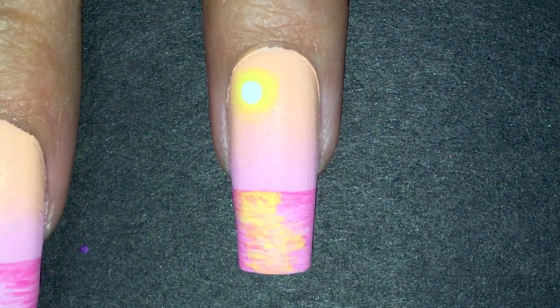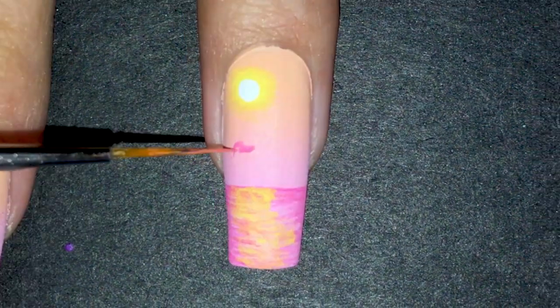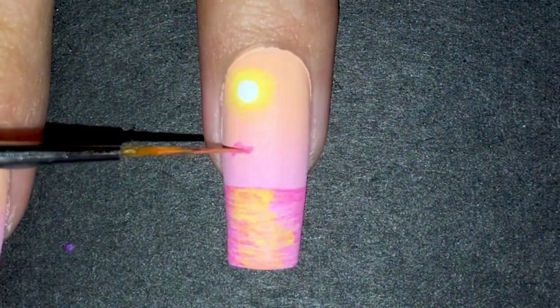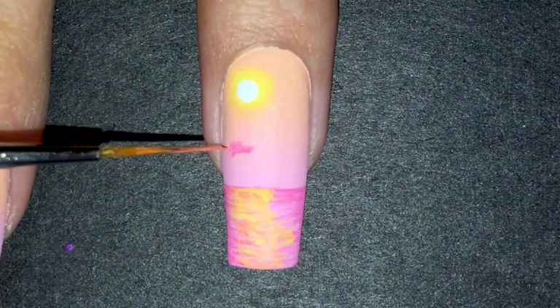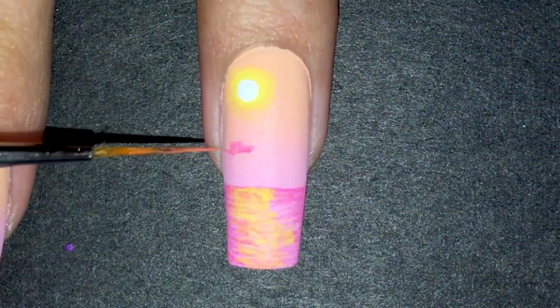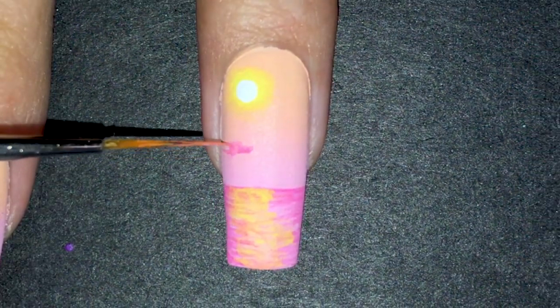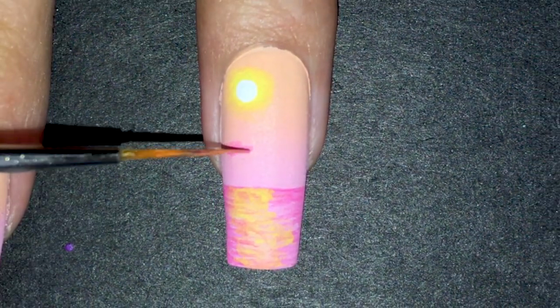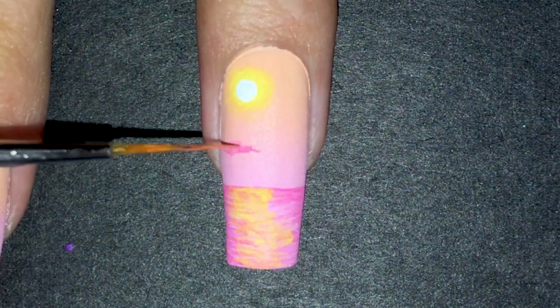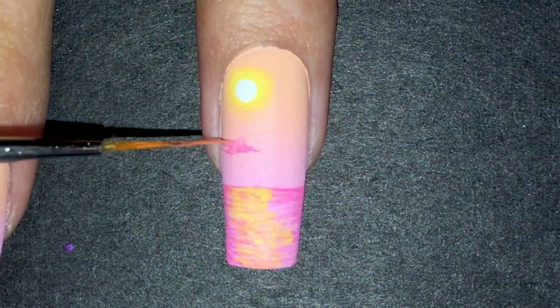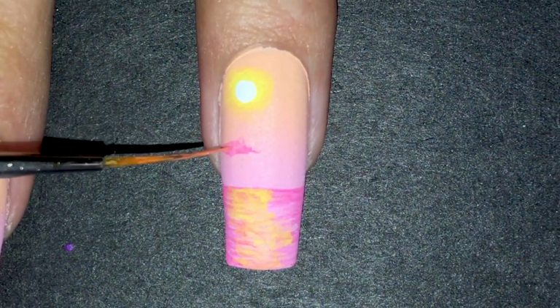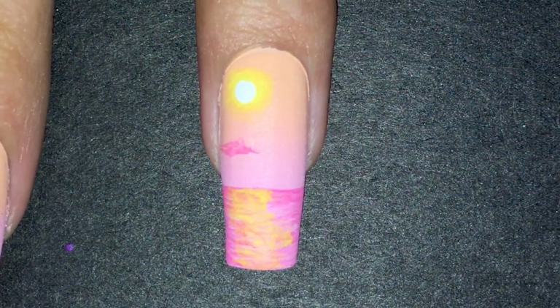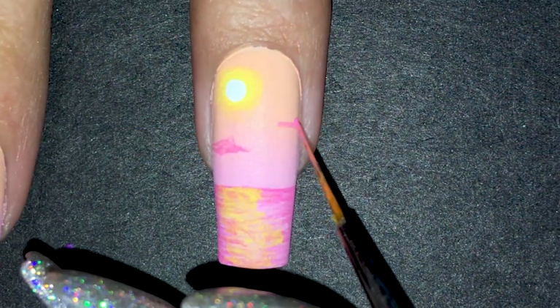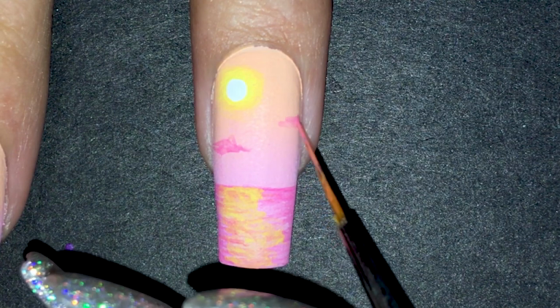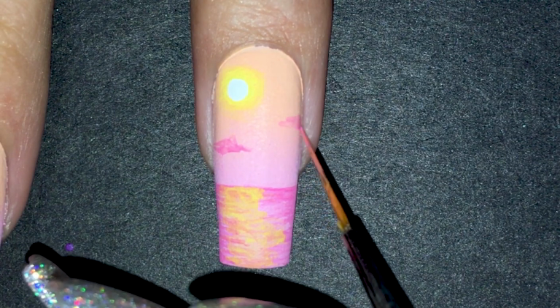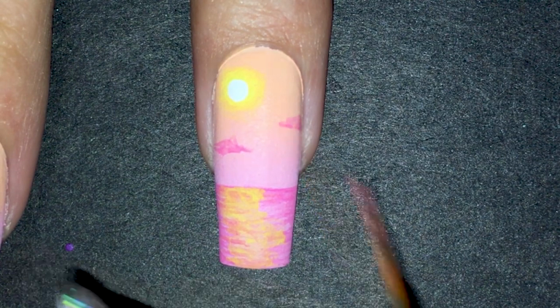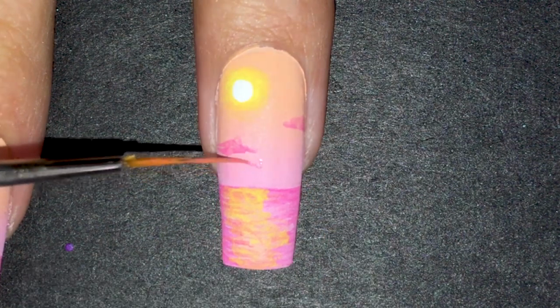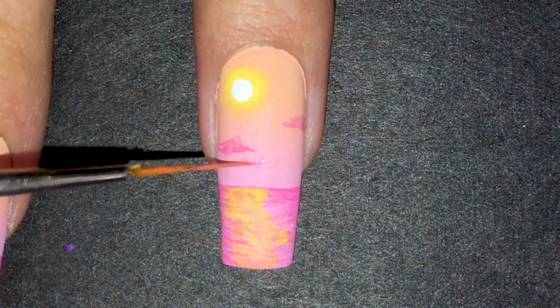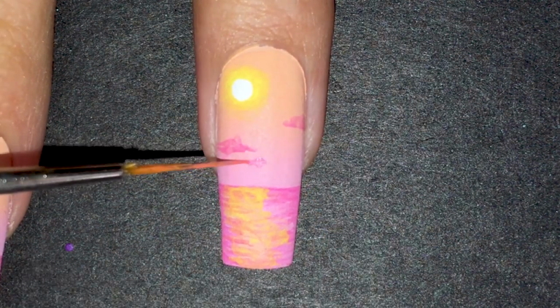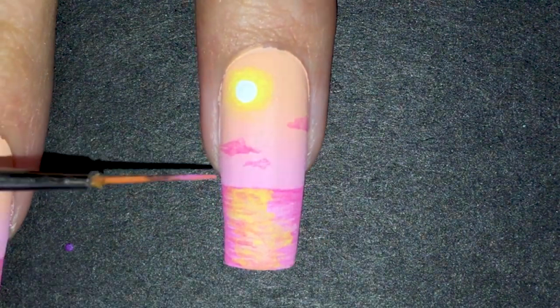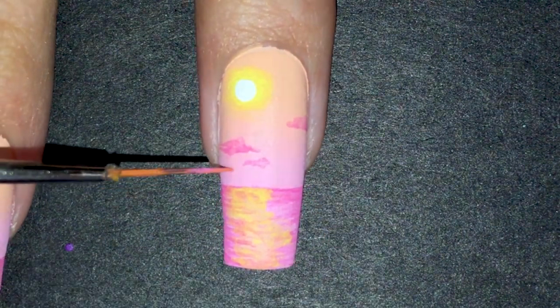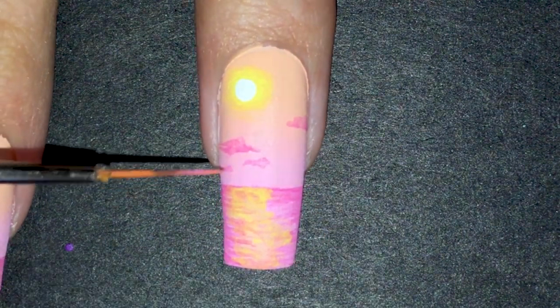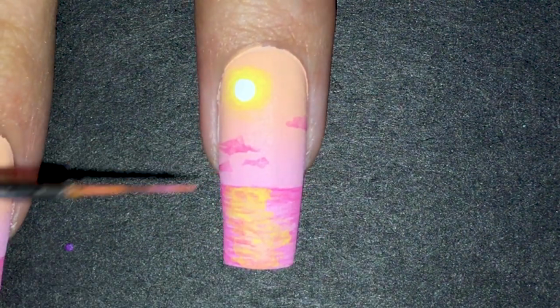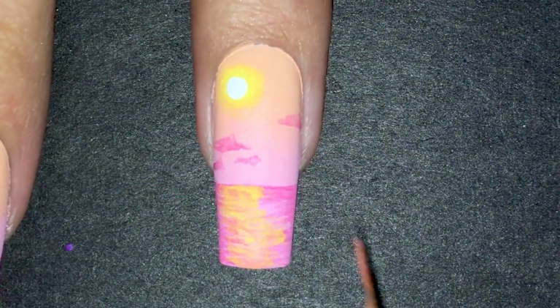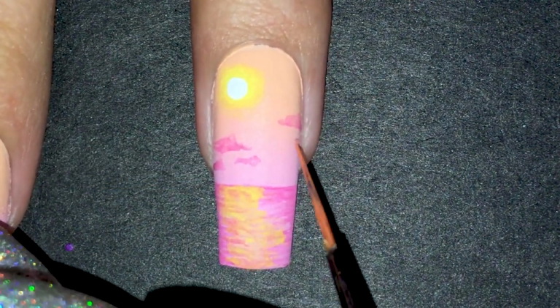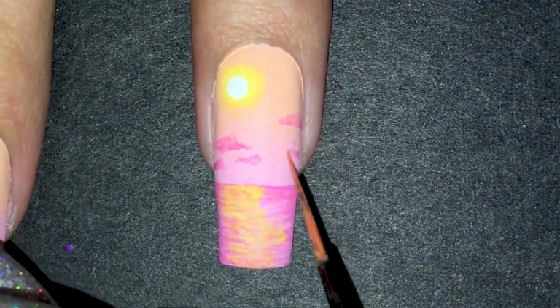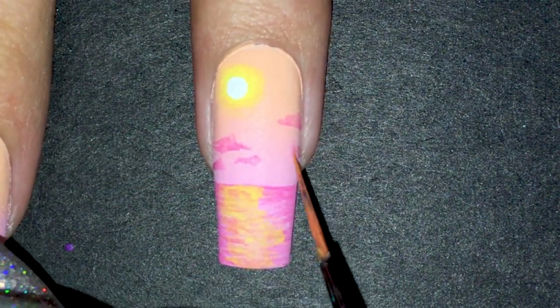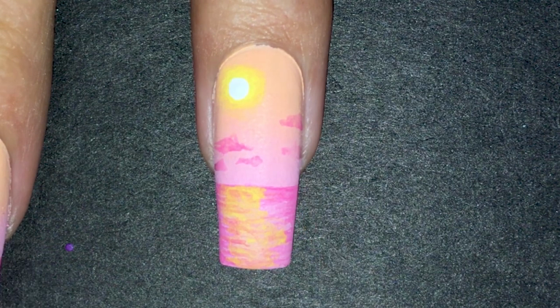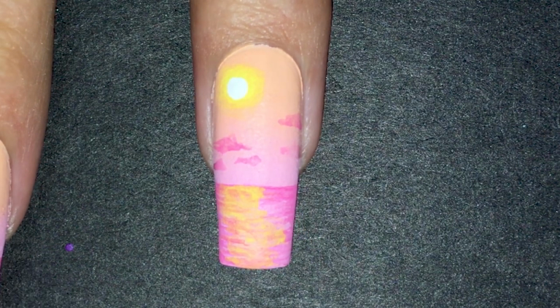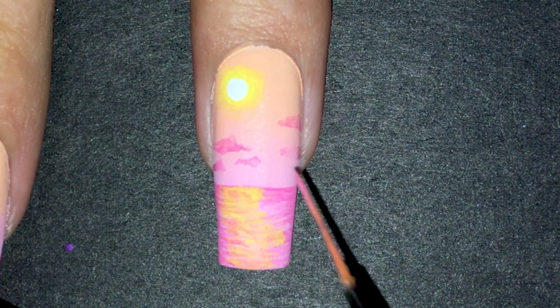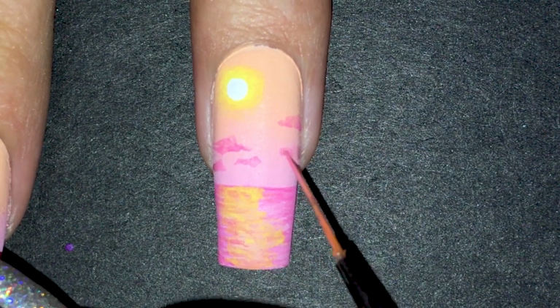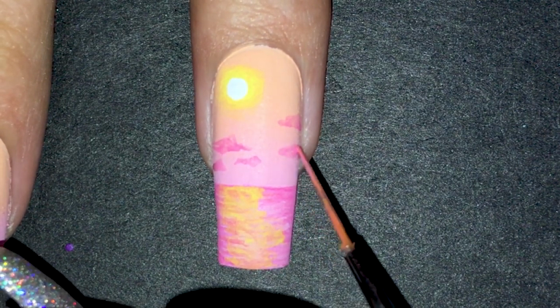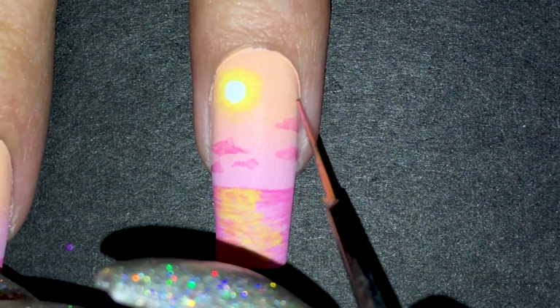Next up are the clouds. Again, with diluted paint but this time in pink, I painted clouds in no particular pattern. I tried to focus them on the pink part of the sky, and made smaller ones too.